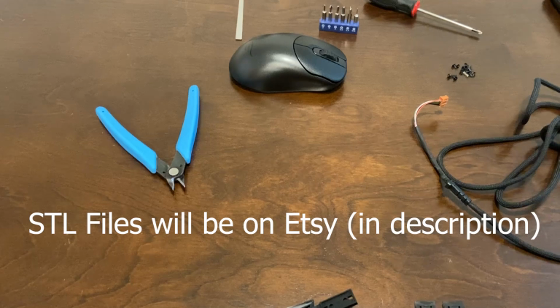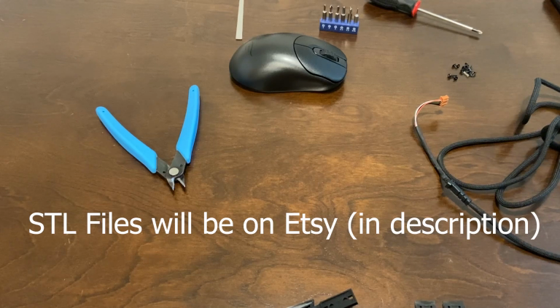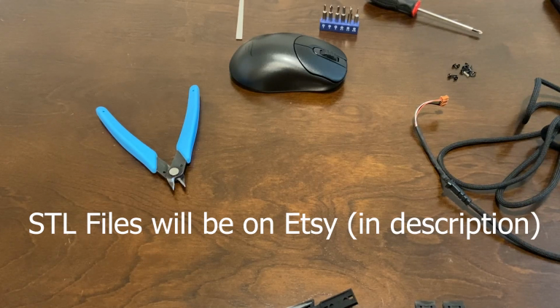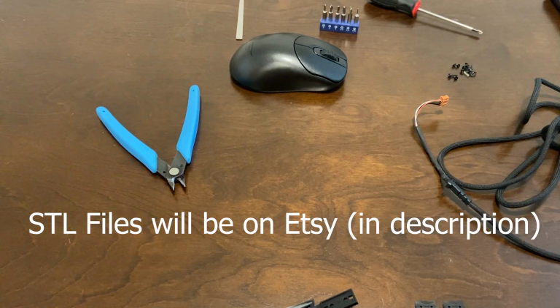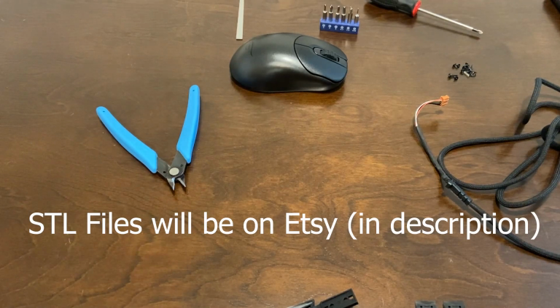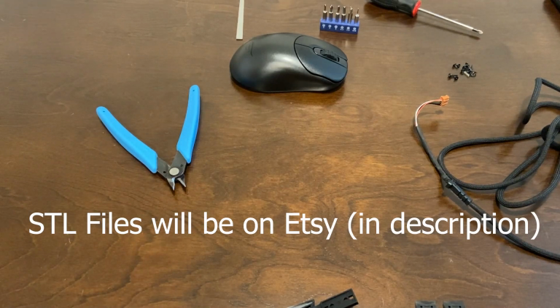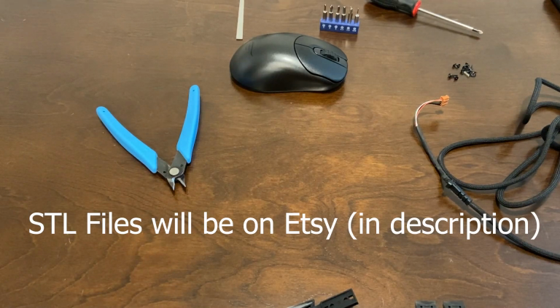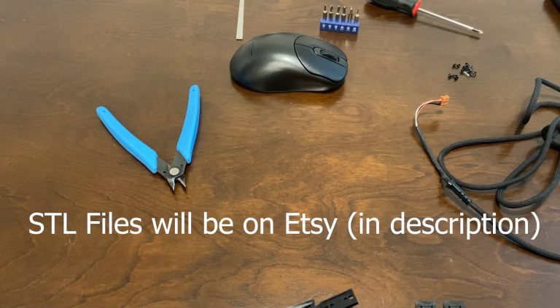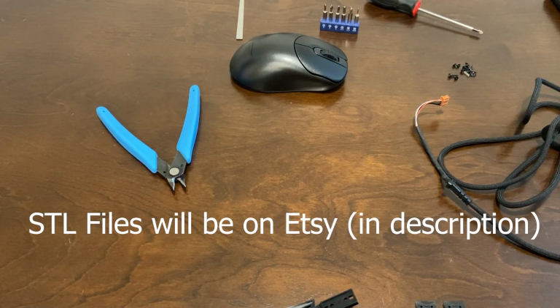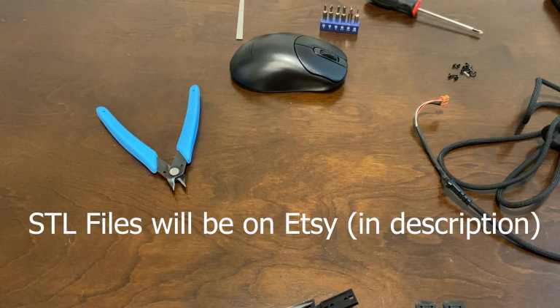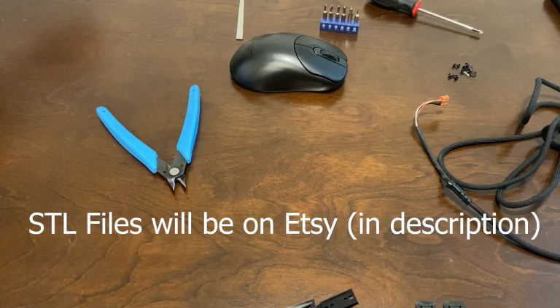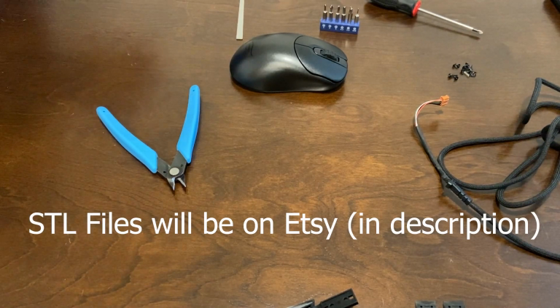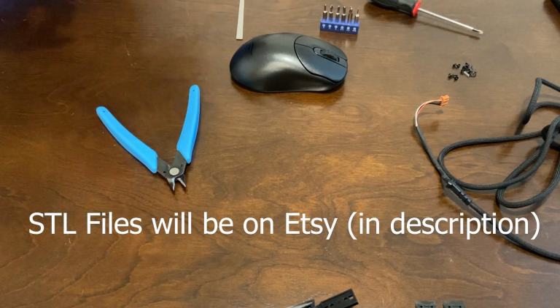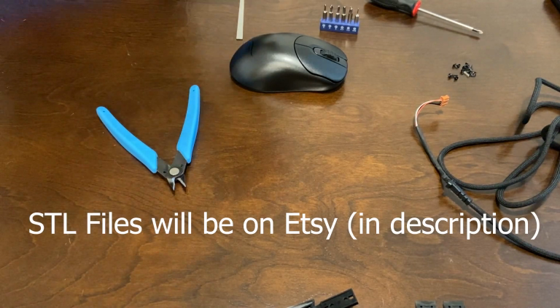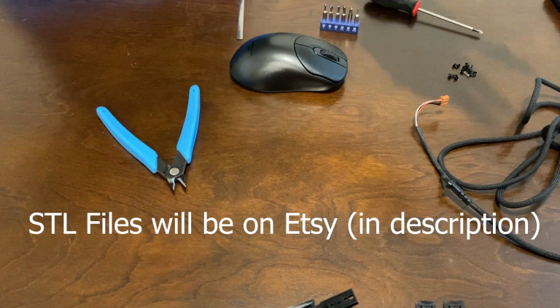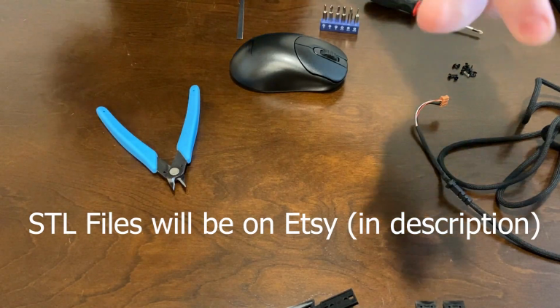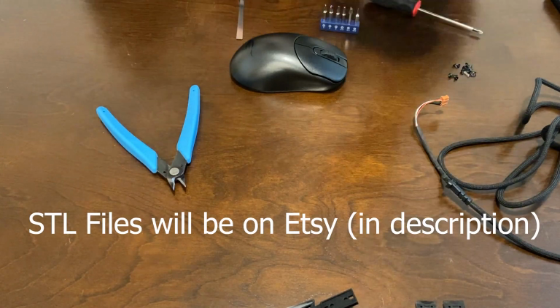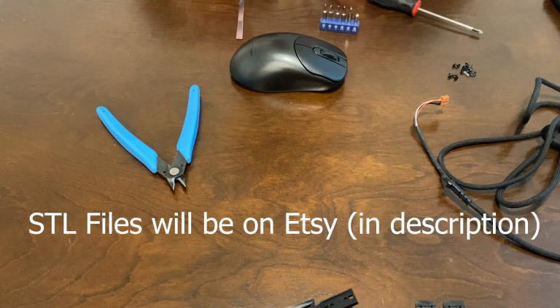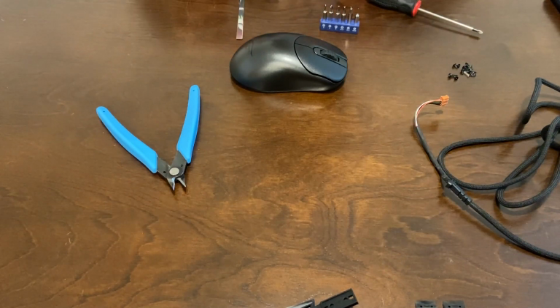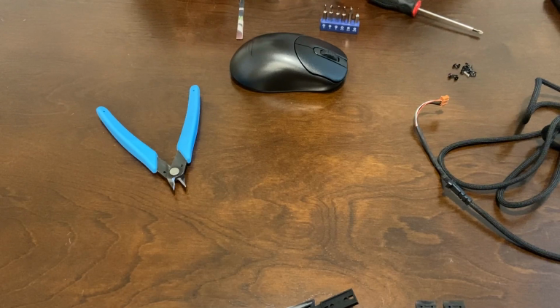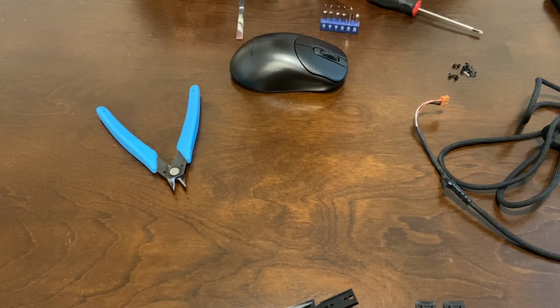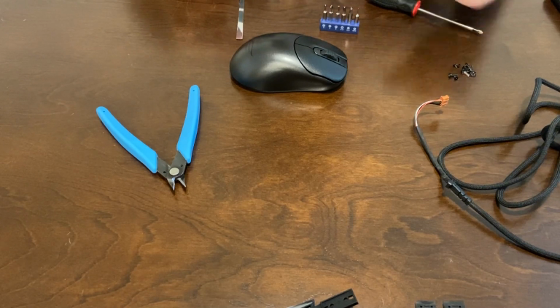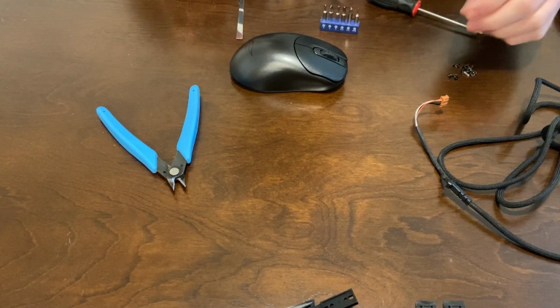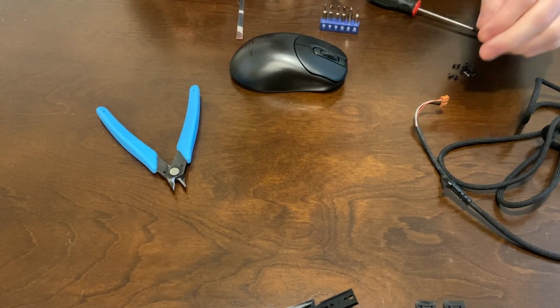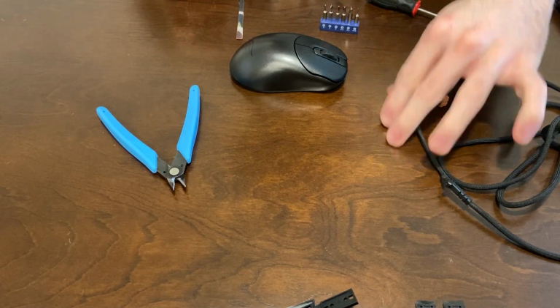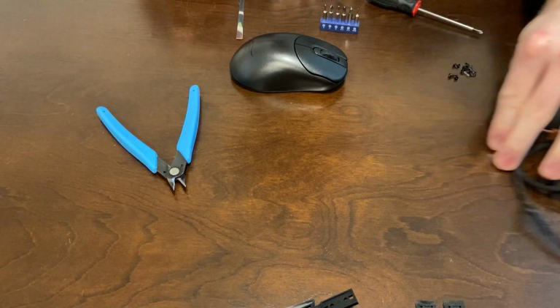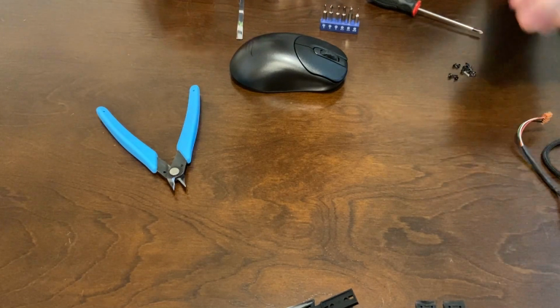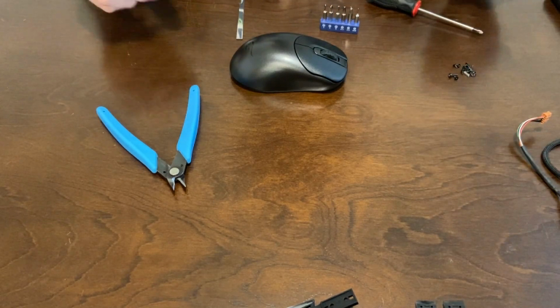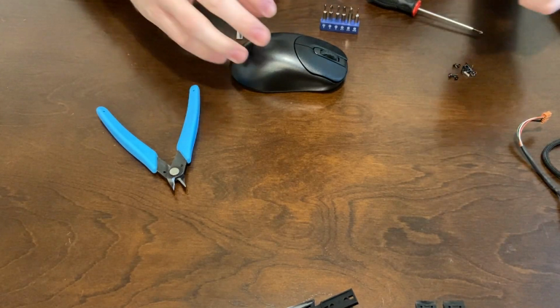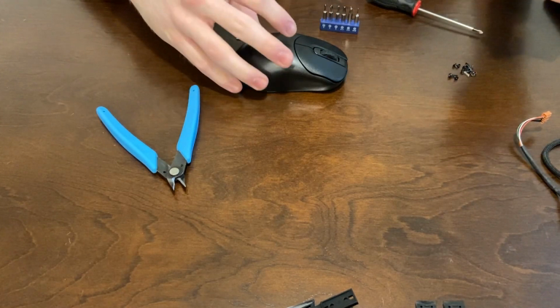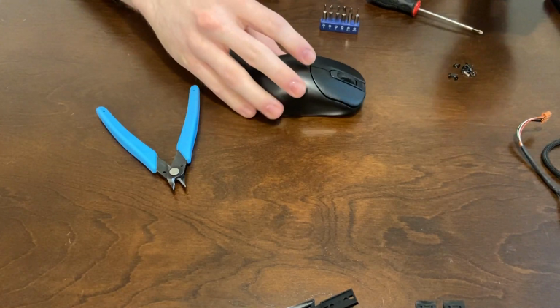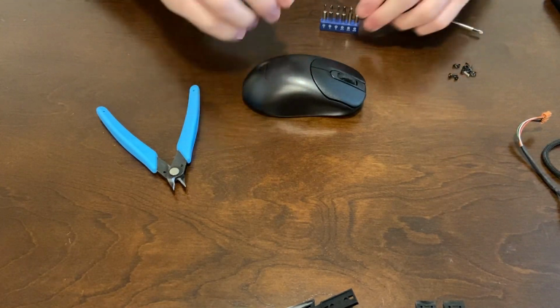I'm going to show you how to make your NPO-1 wireless. You're going to have to disassemble a G305 — if you don't know how to do that, I have another video for that. I'll throw a card in or something.